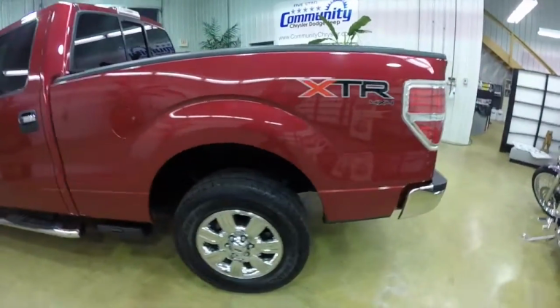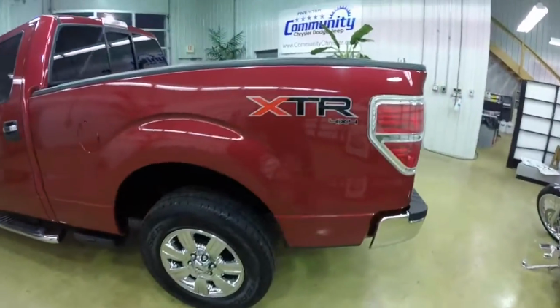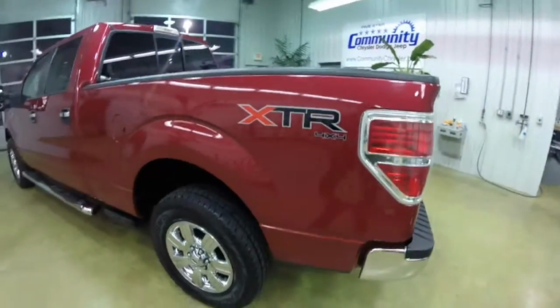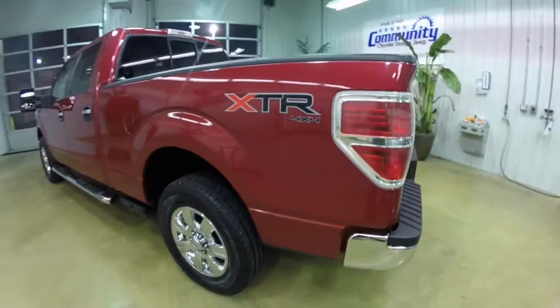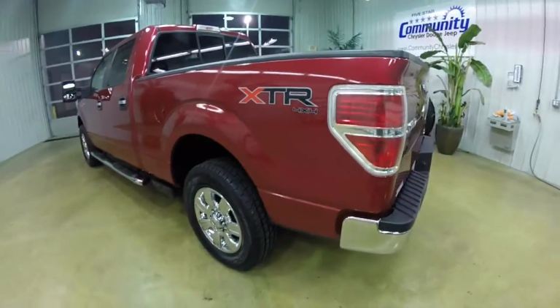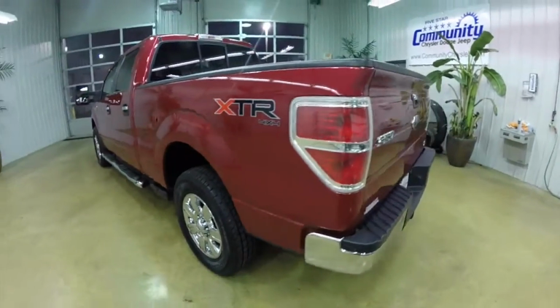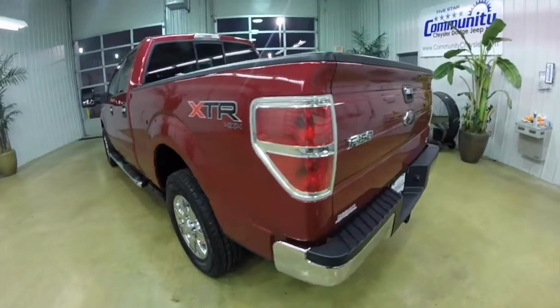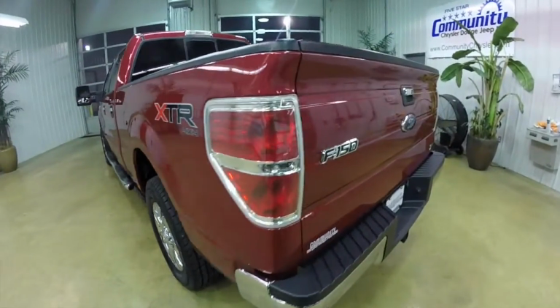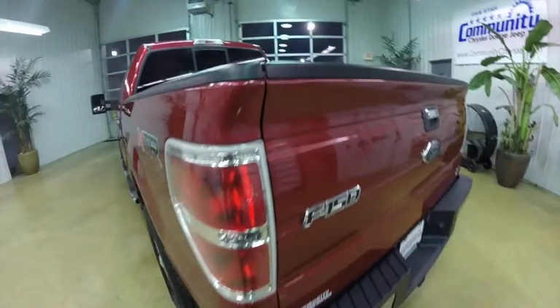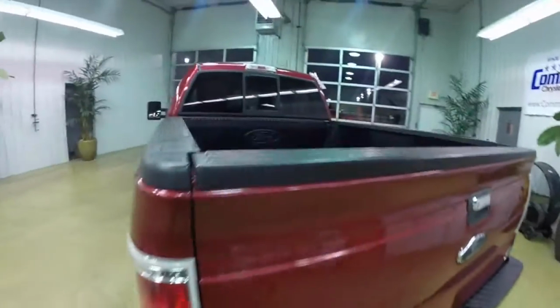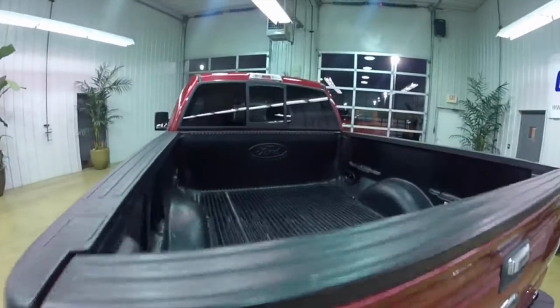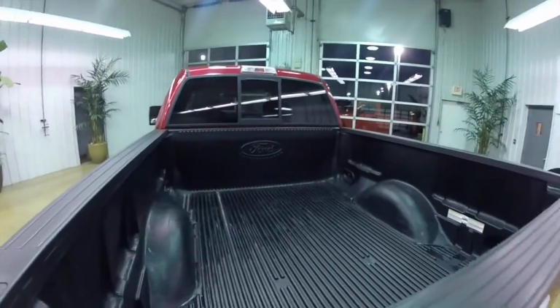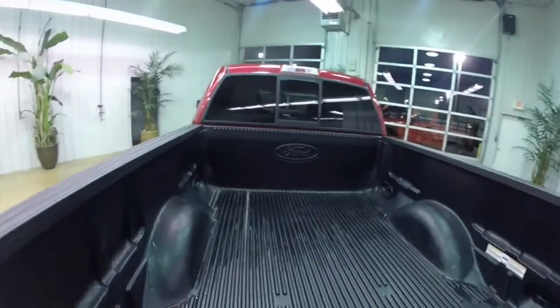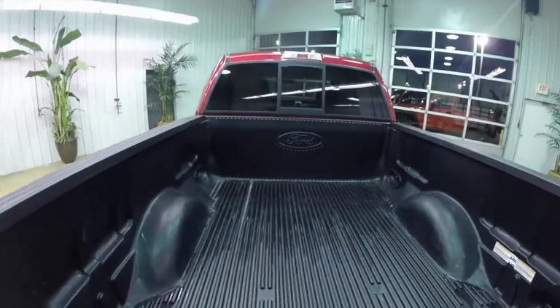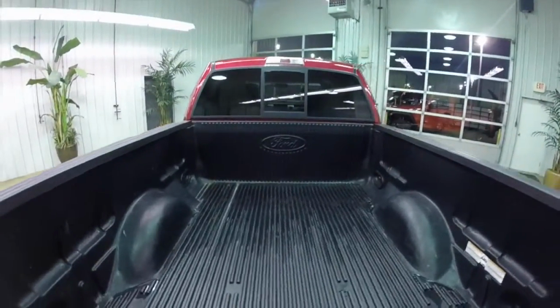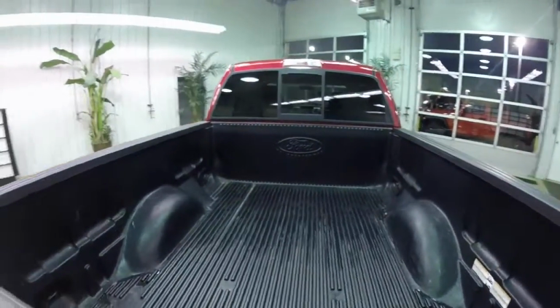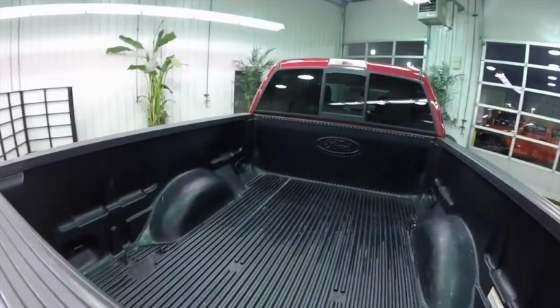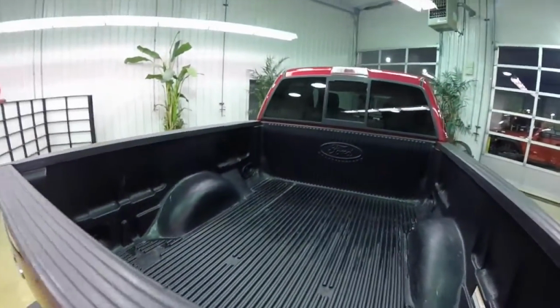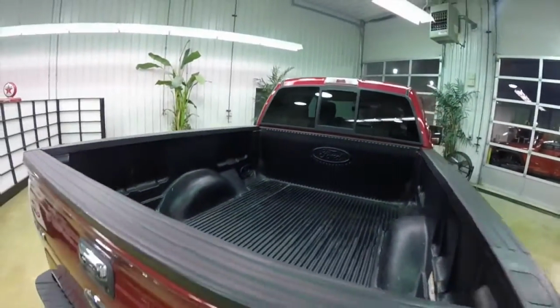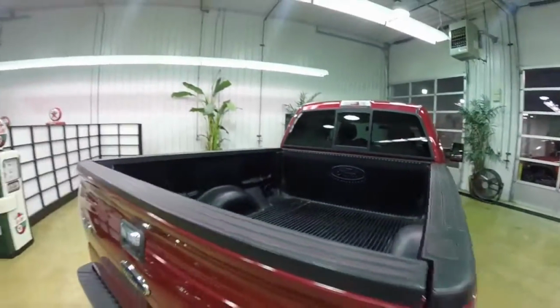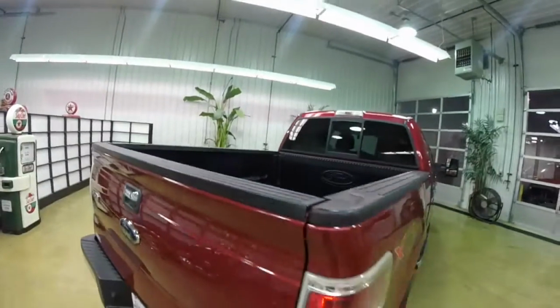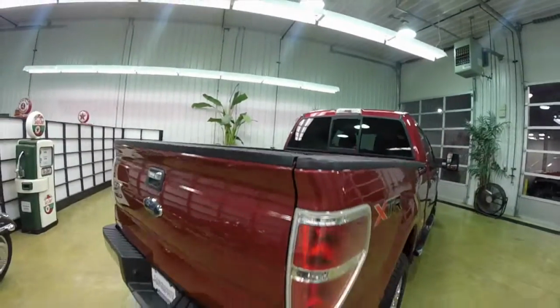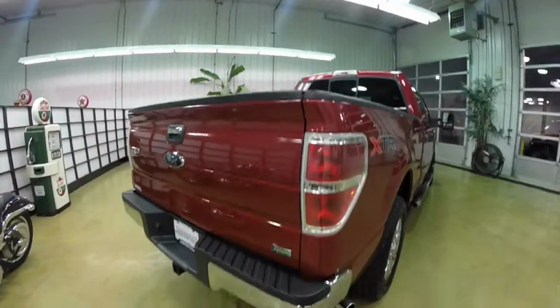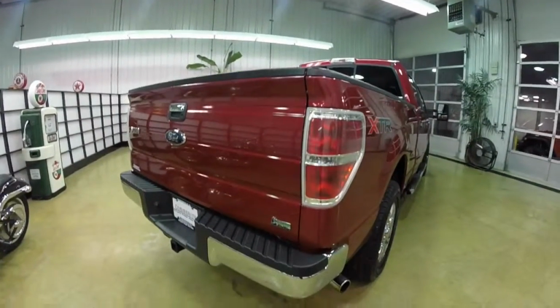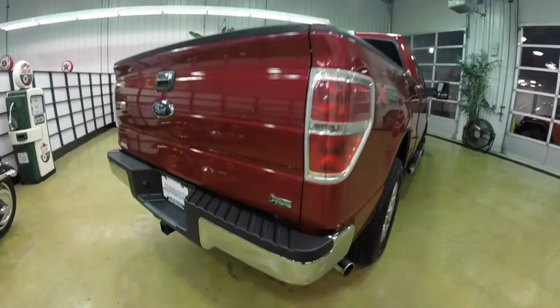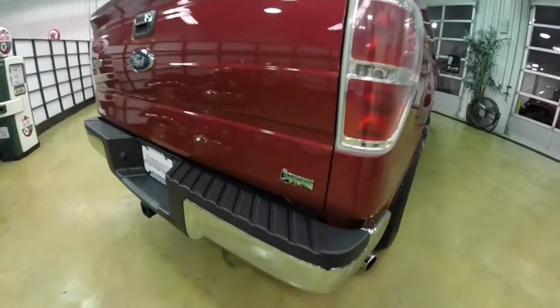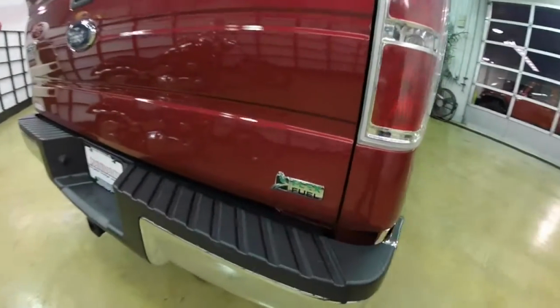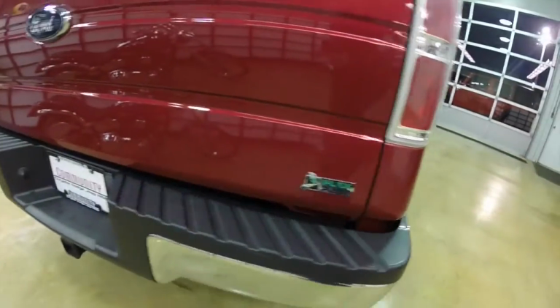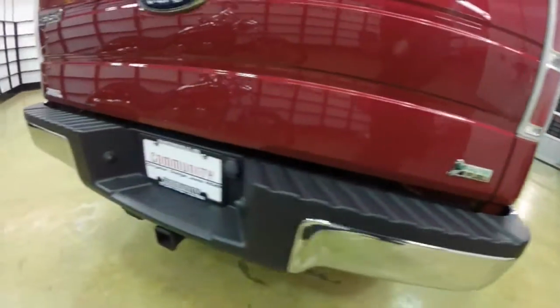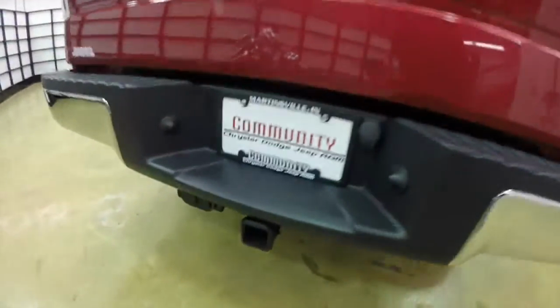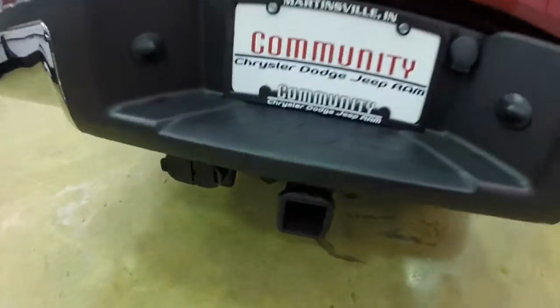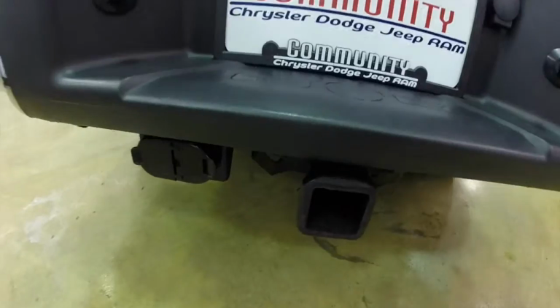This vehicle does have the 5.4 liter Triton V8 engine and the six-speed automatic transmission. It is a flex fuel vehicle. It does have the trailer tow package.